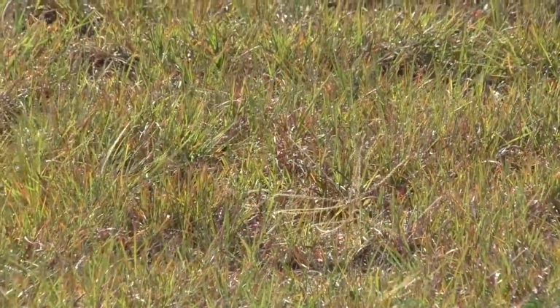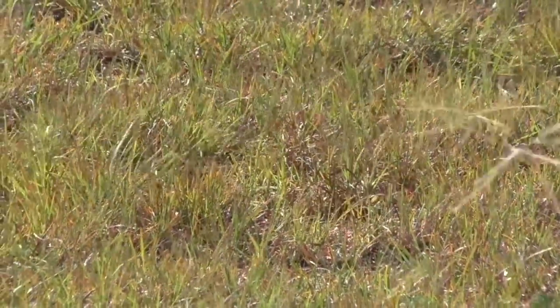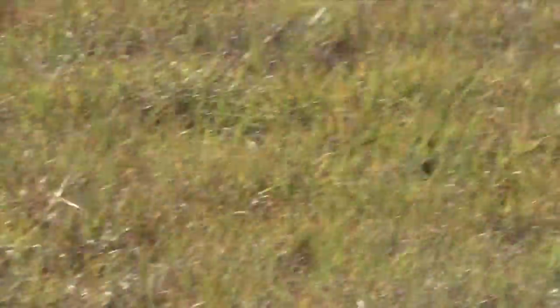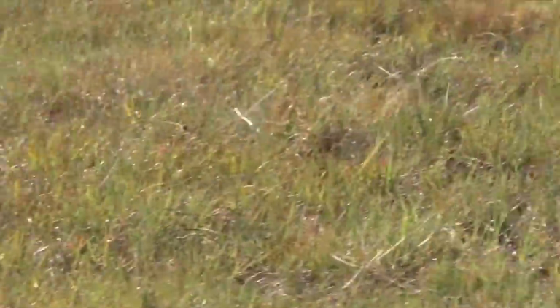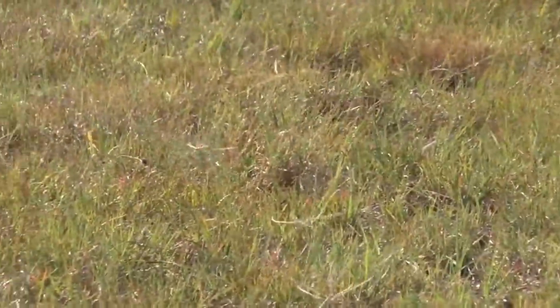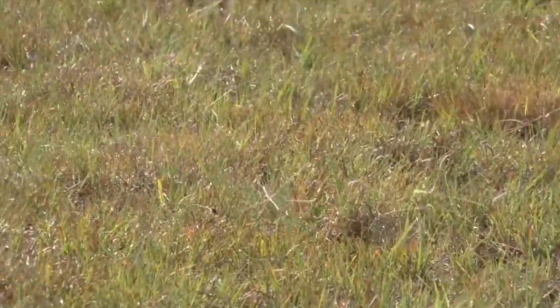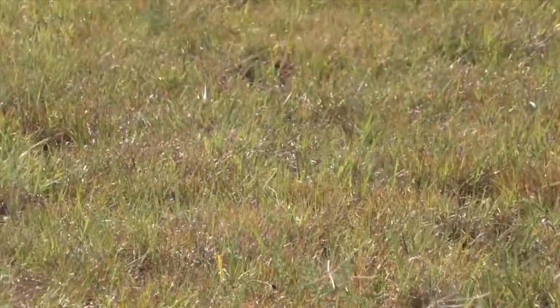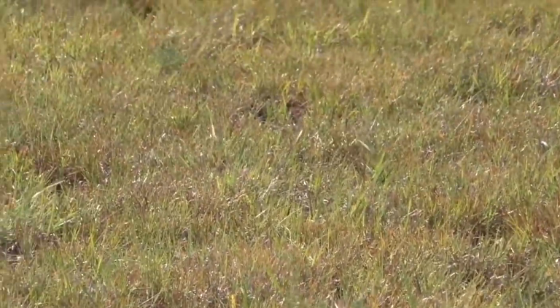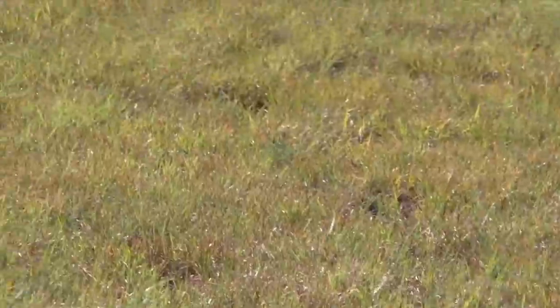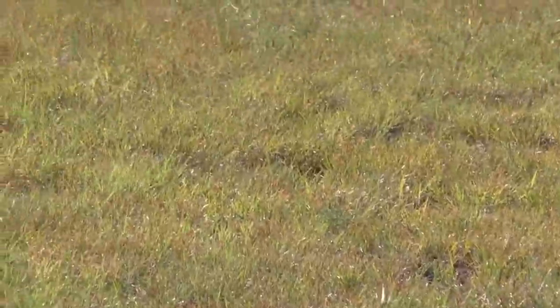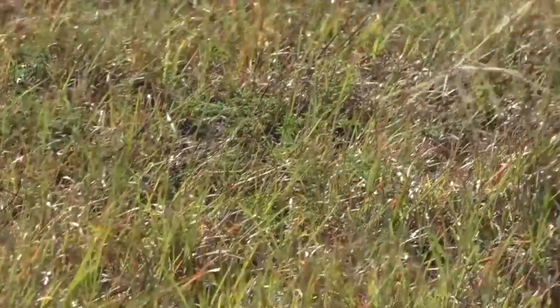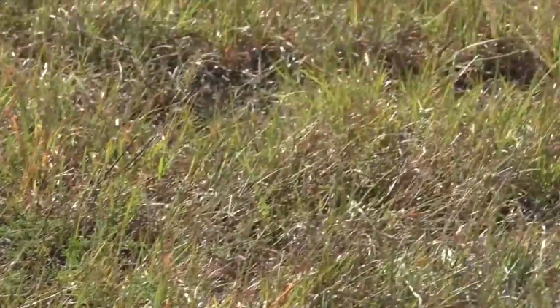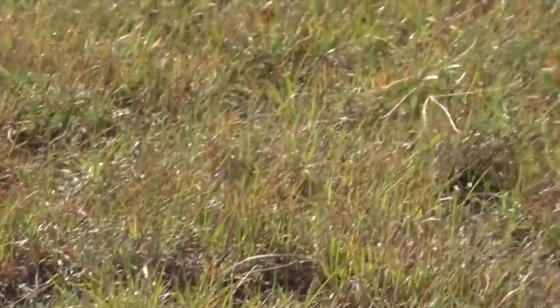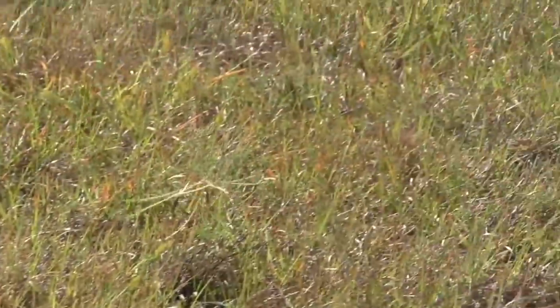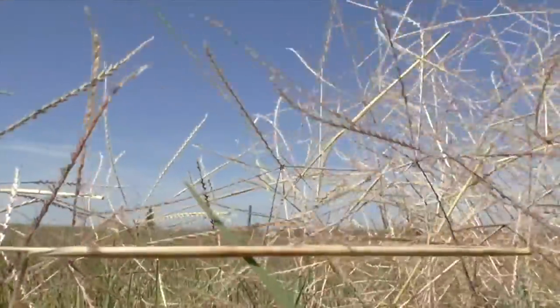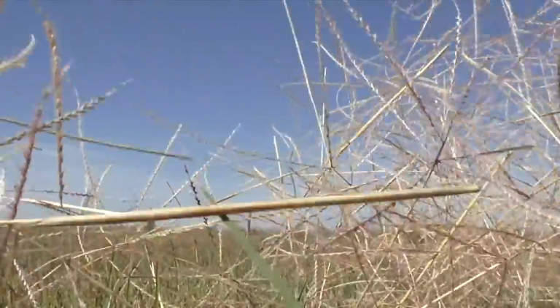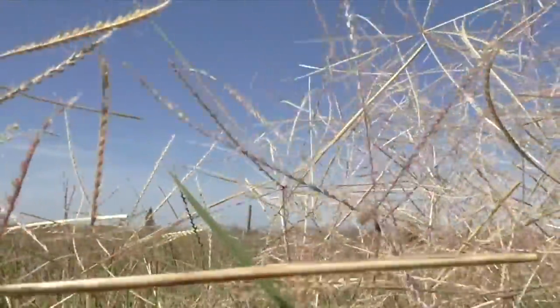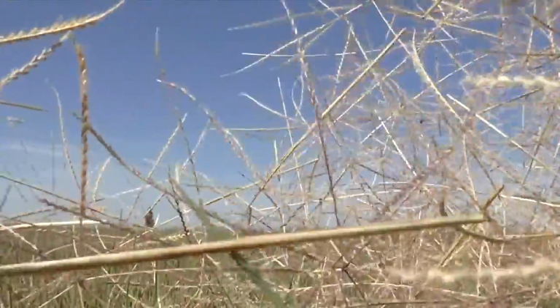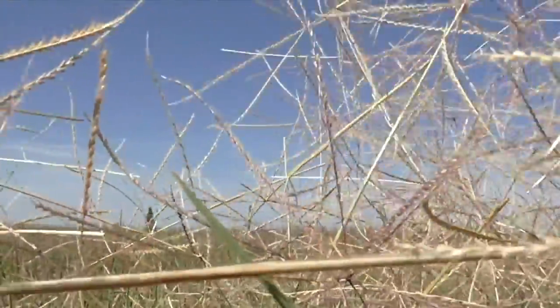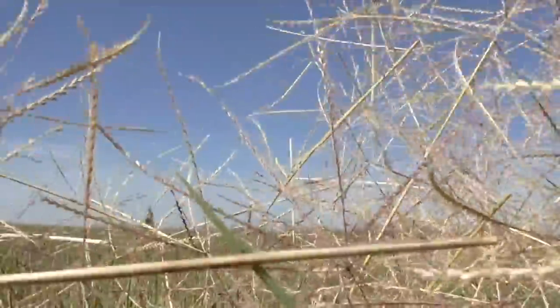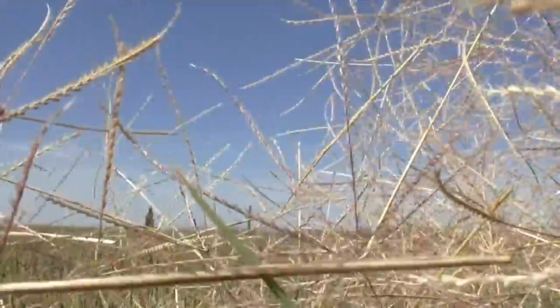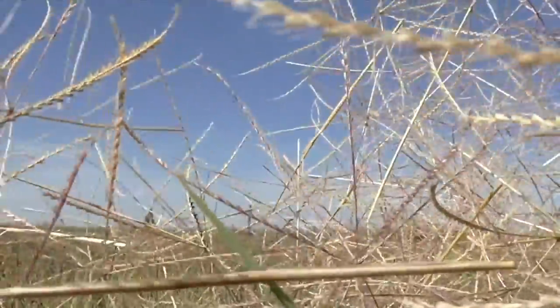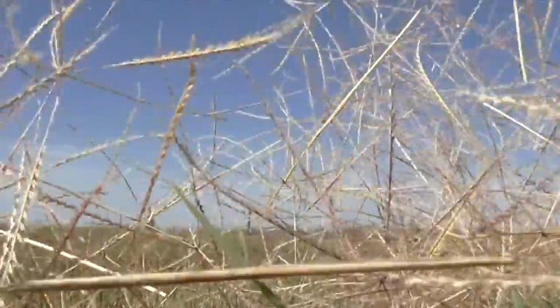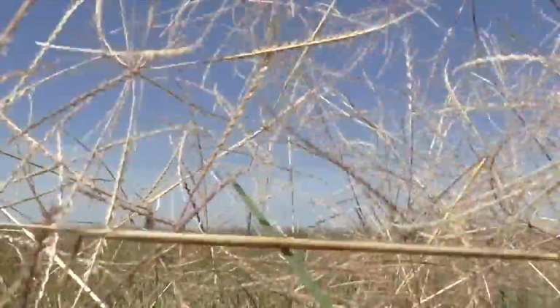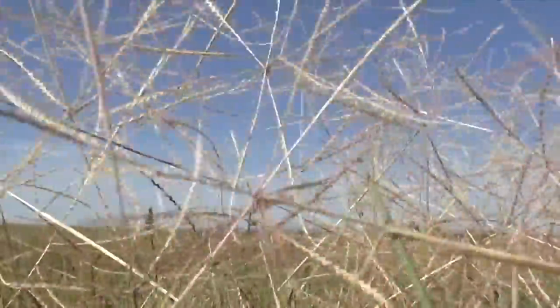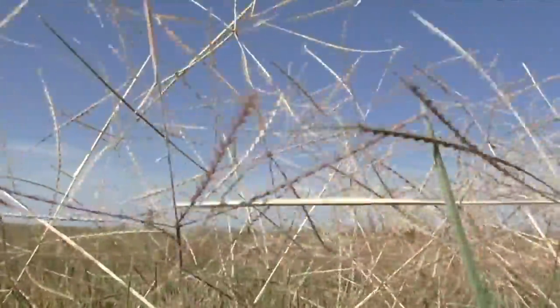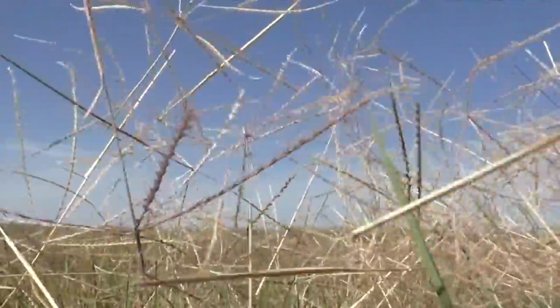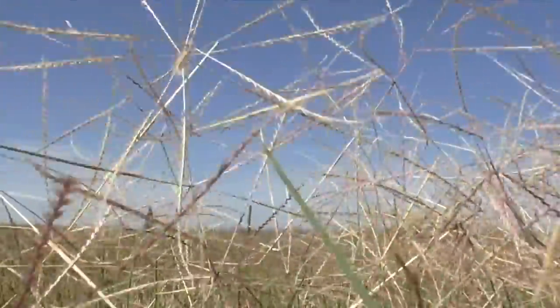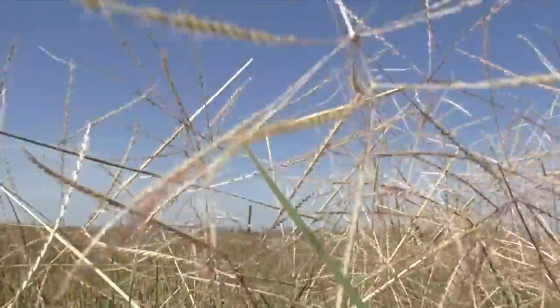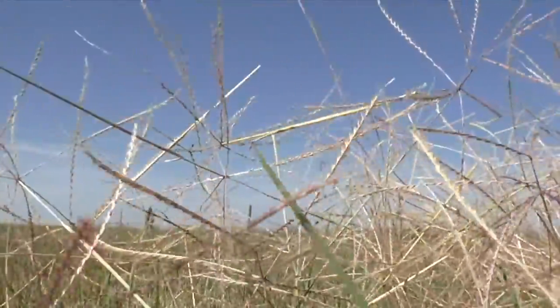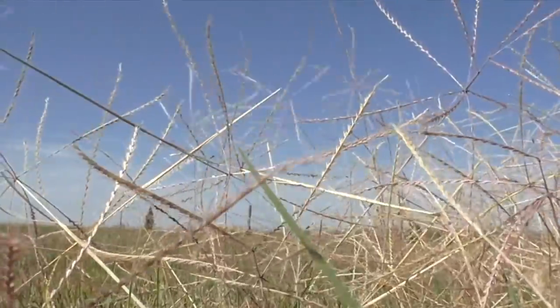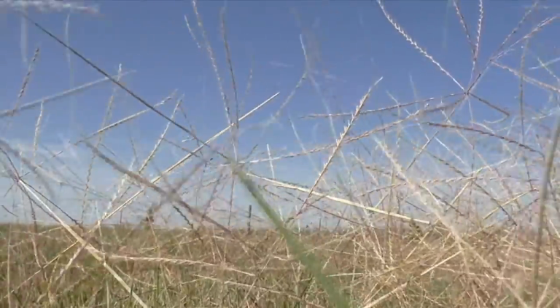Some seeds fall in thick vegetation, but some also fall on bare soil. Later, runoff may accumulate and soak the tiny seeds into low areas, where a tiny fraction take root and start things all over again.